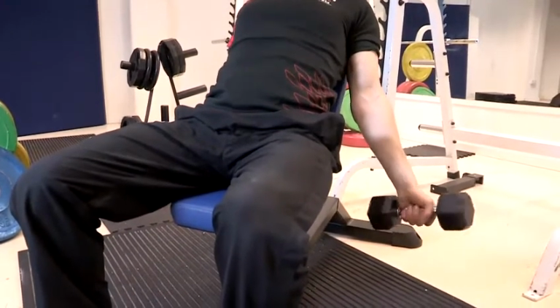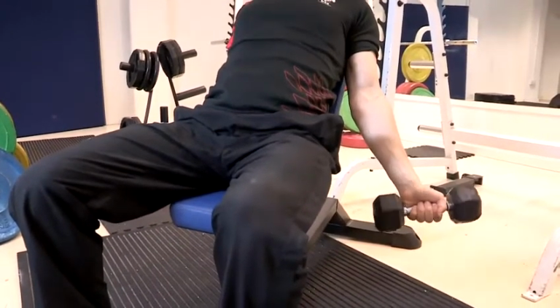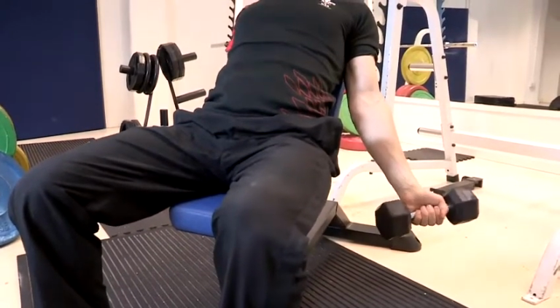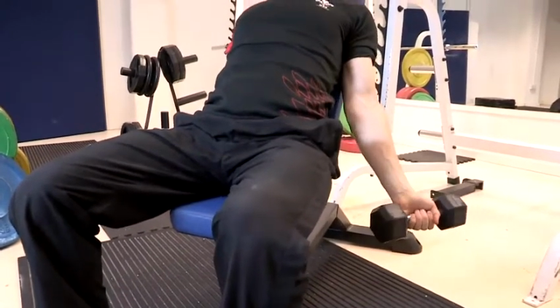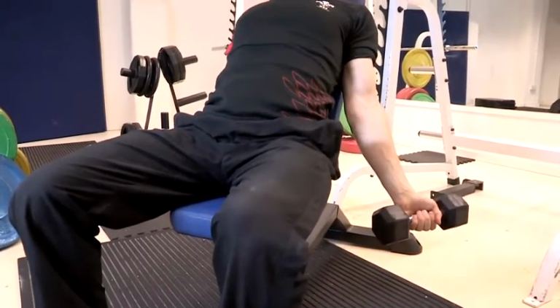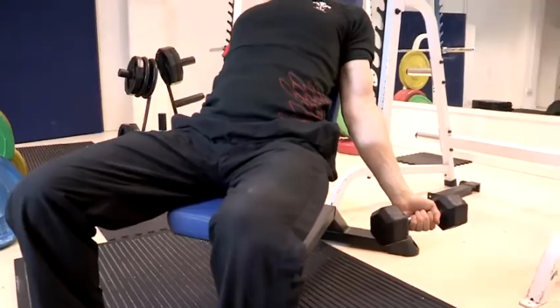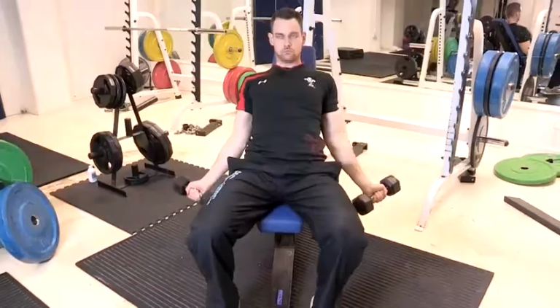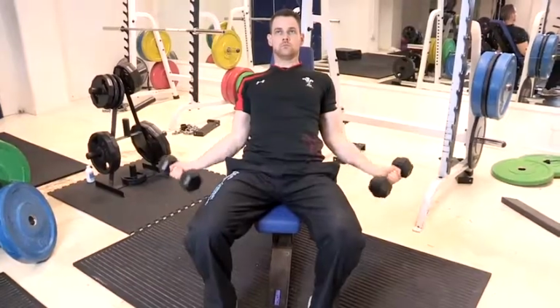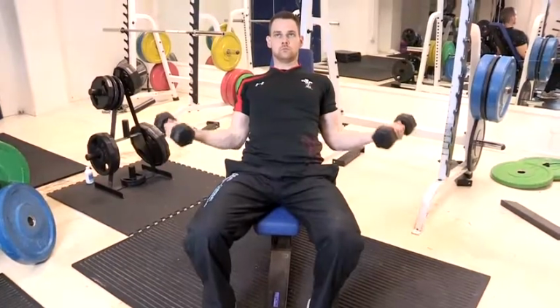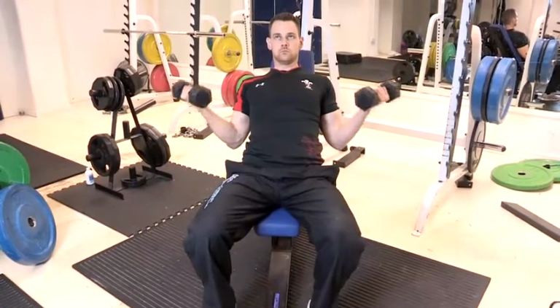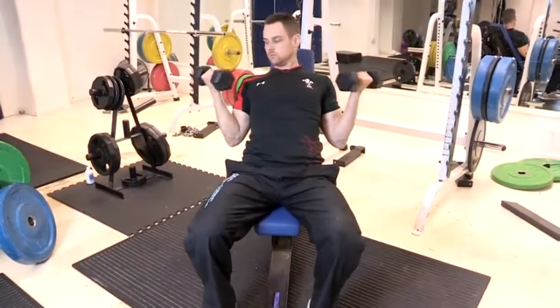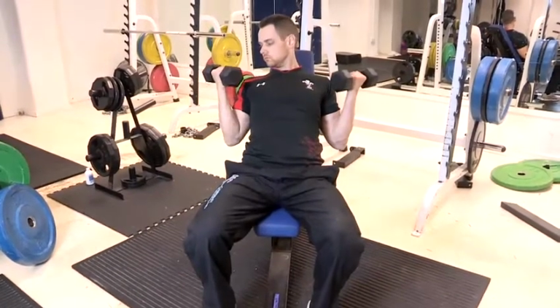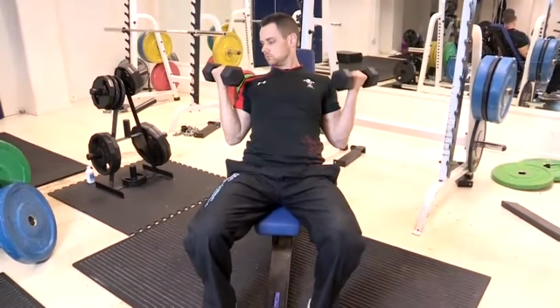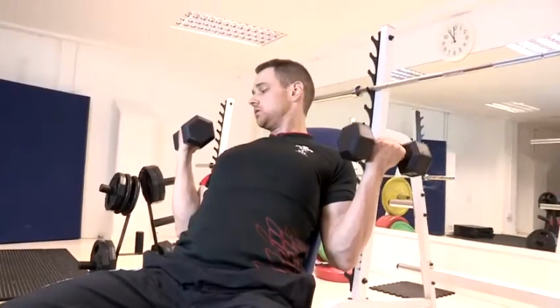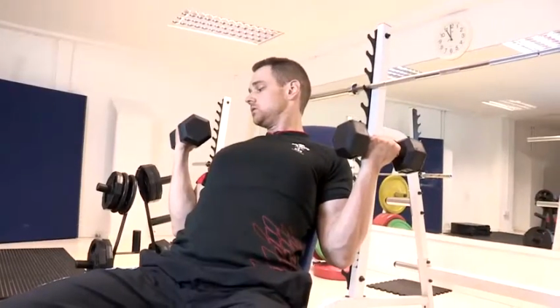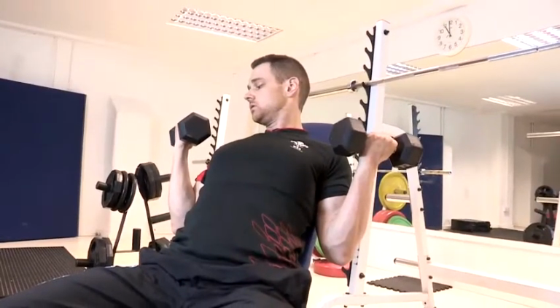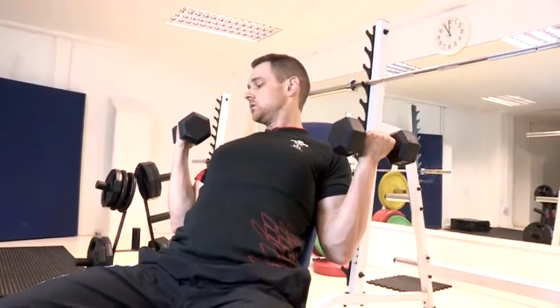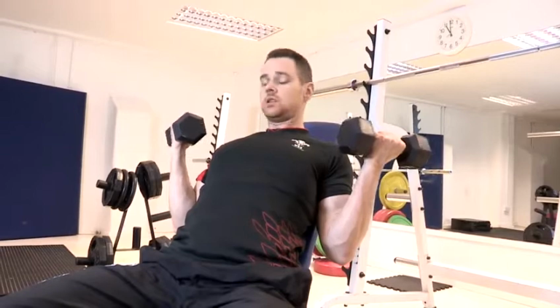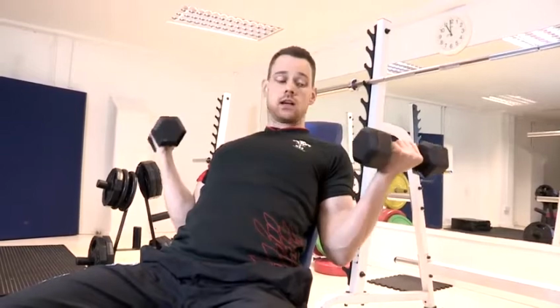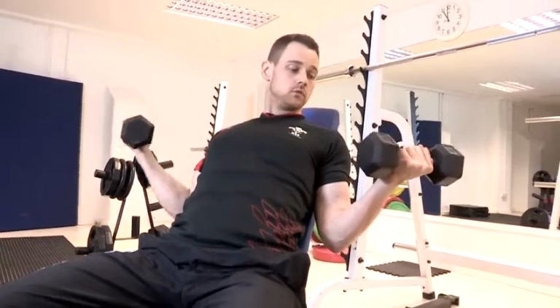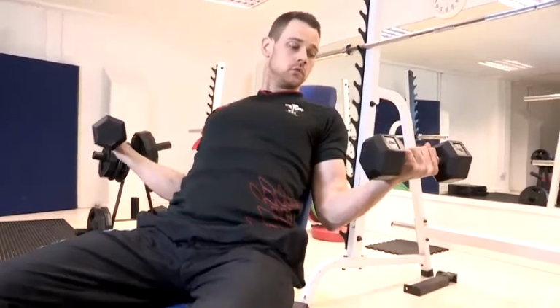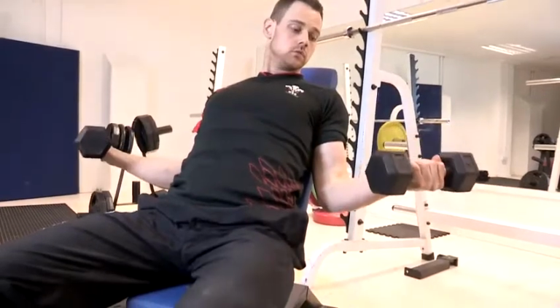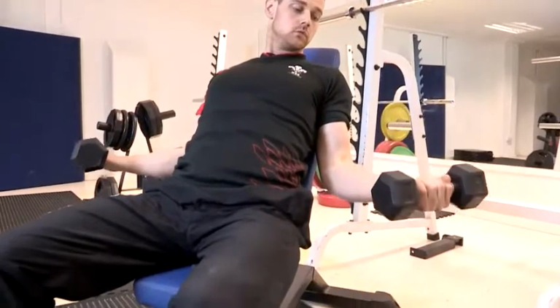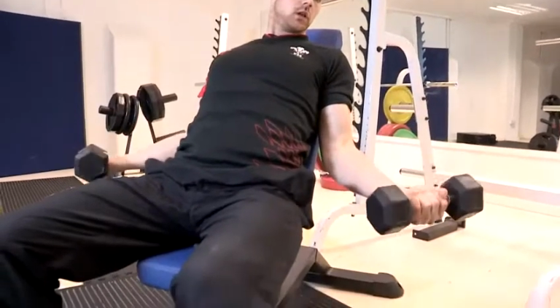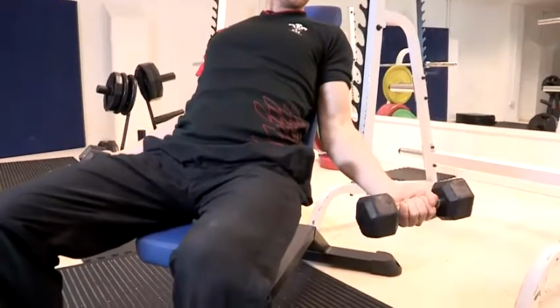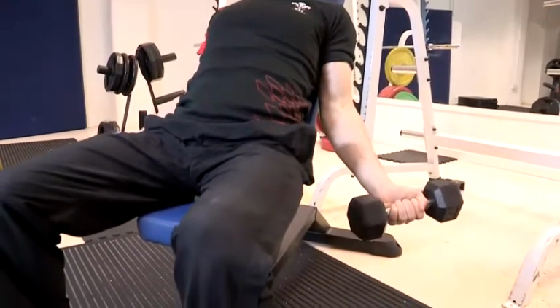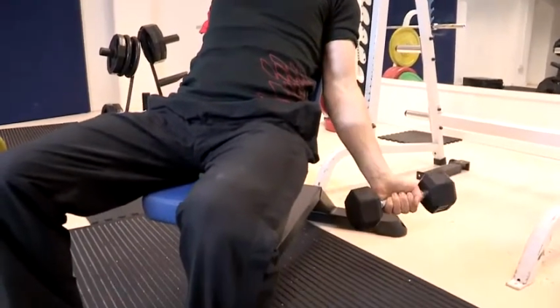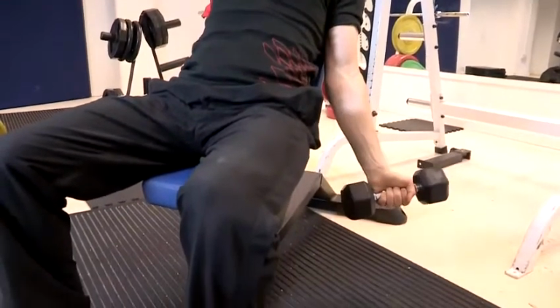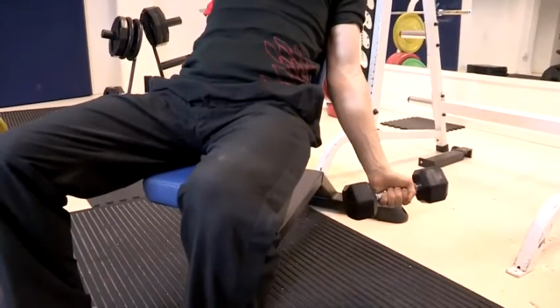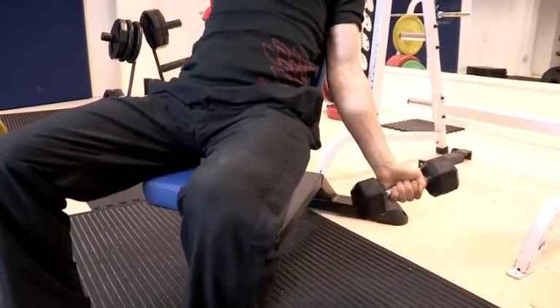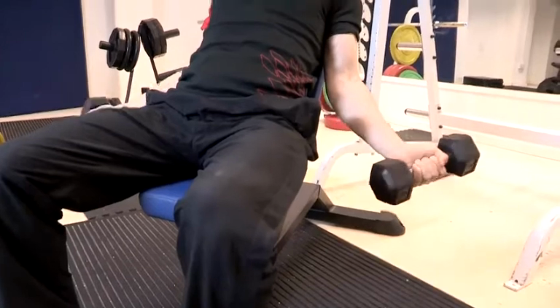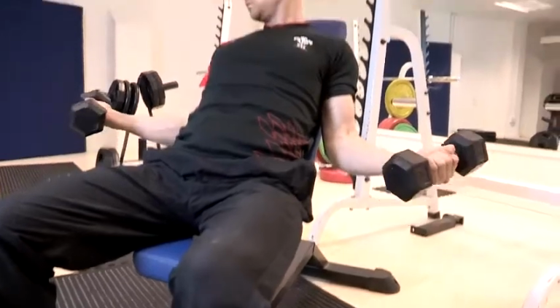Rotate the dumbbells around and then slowly curl up towards your shoulders, and then down. Nice and slow, nice slow tempo.